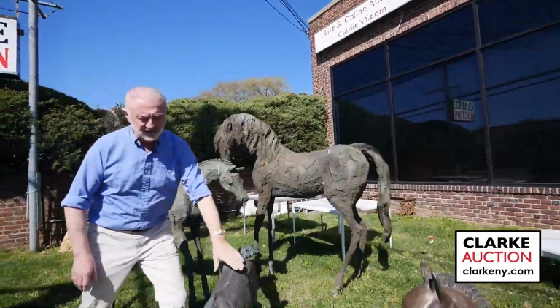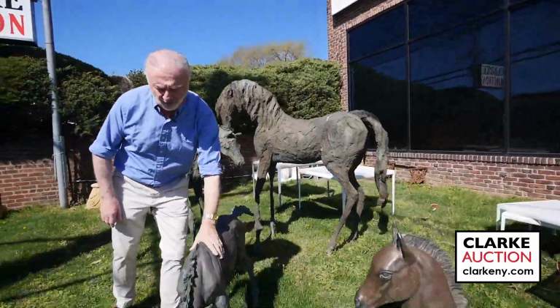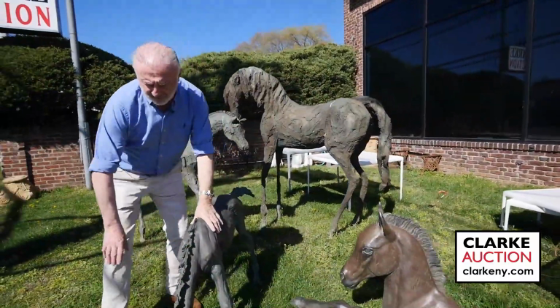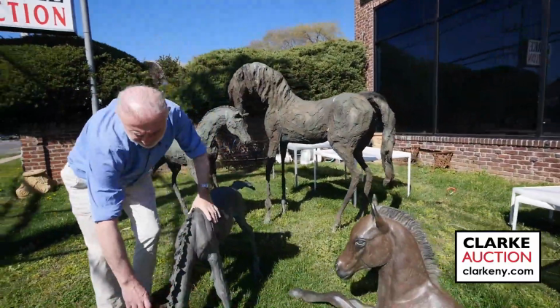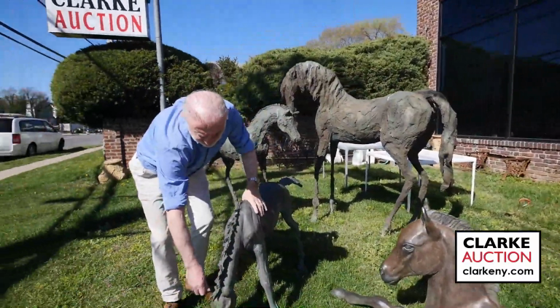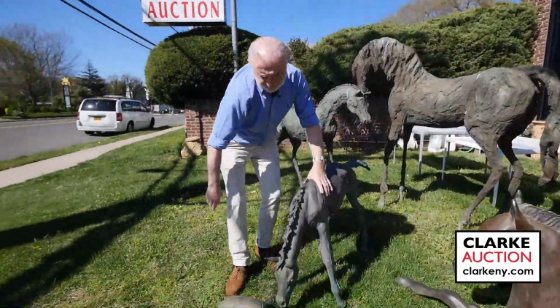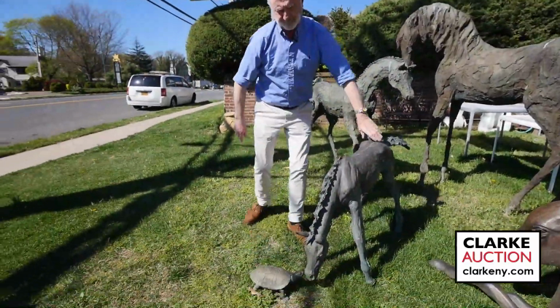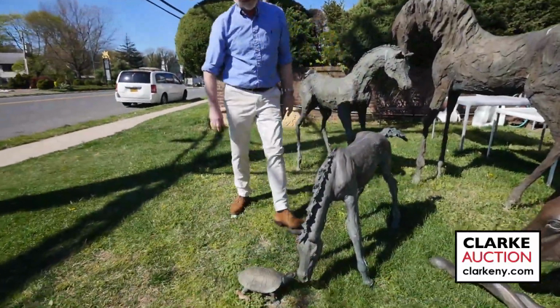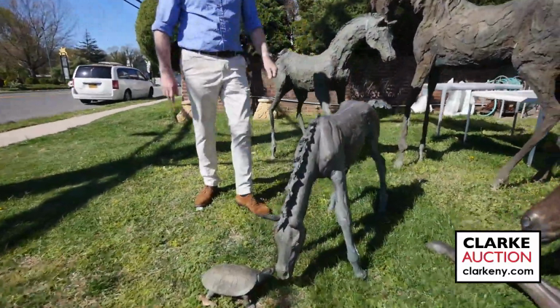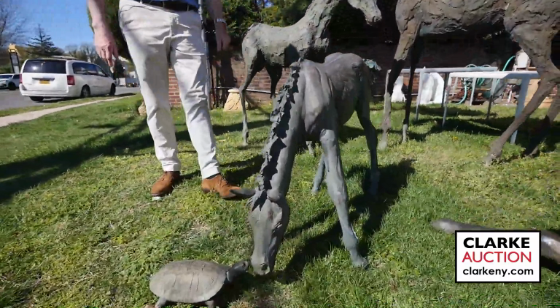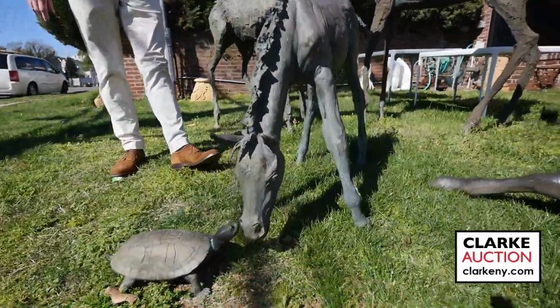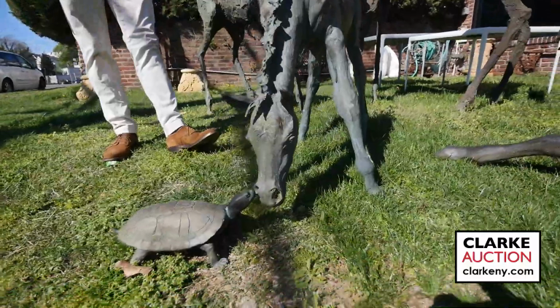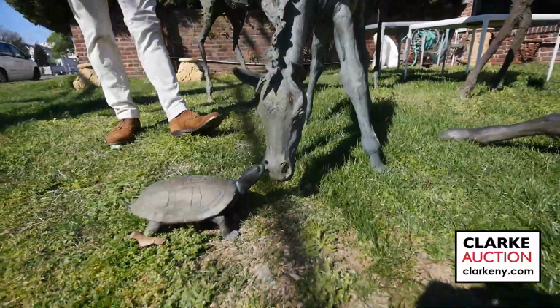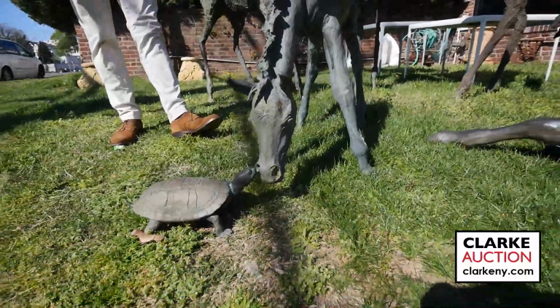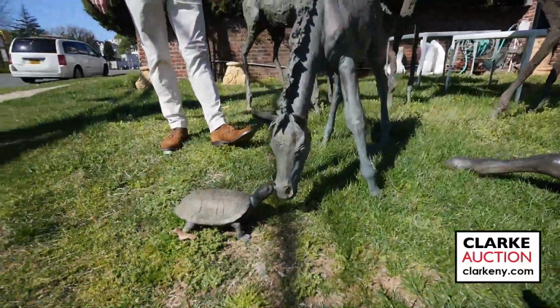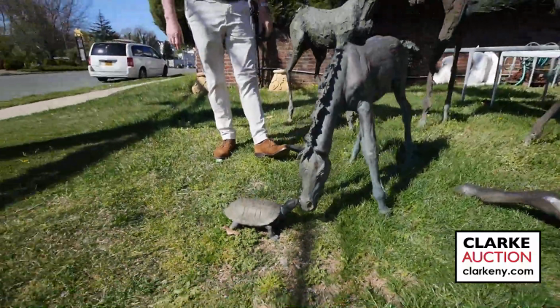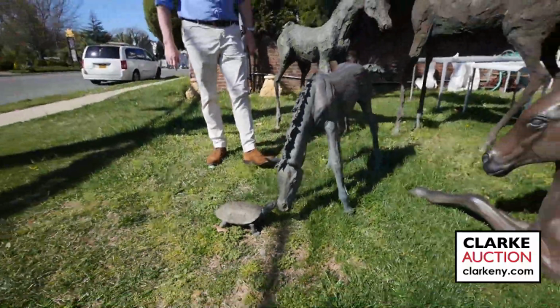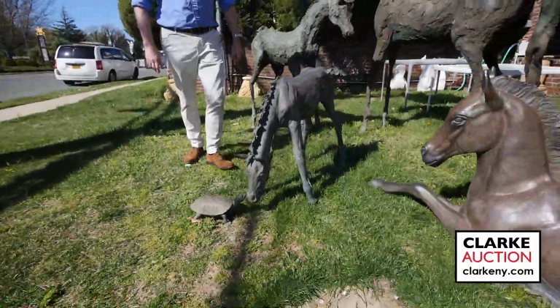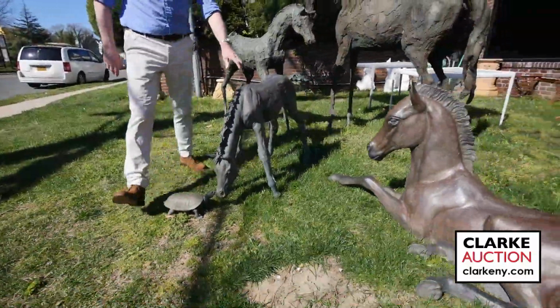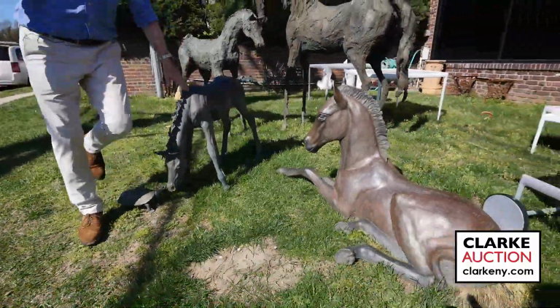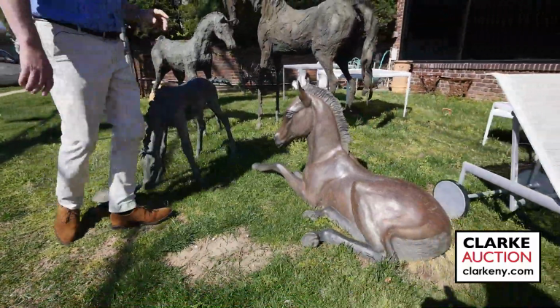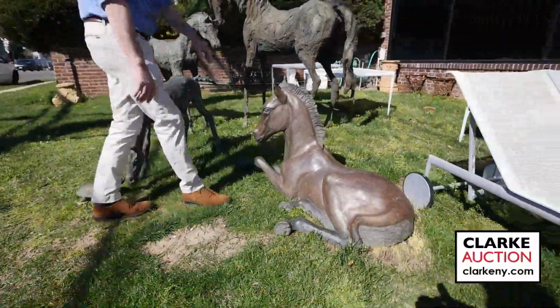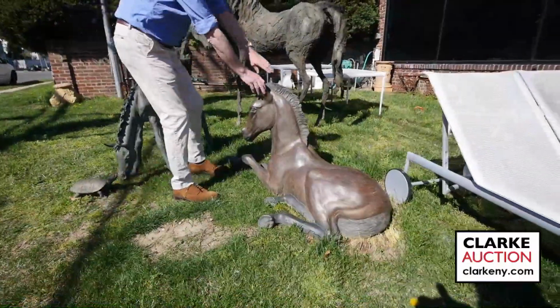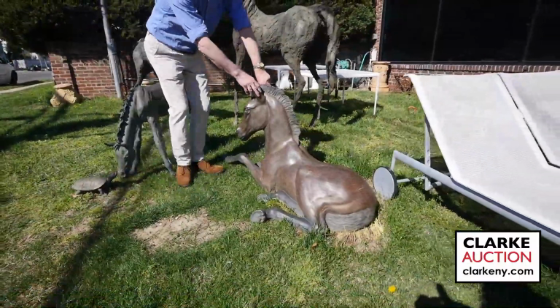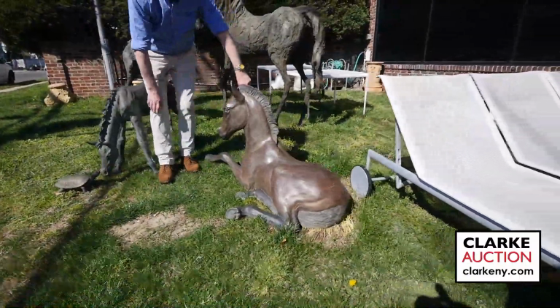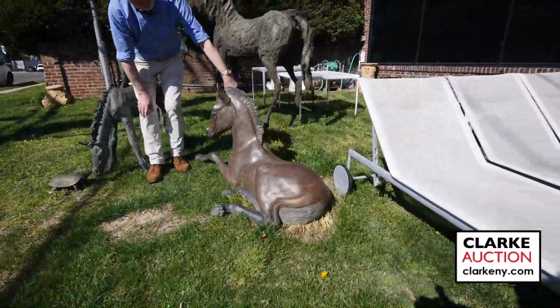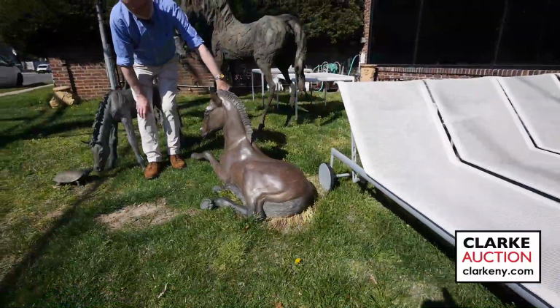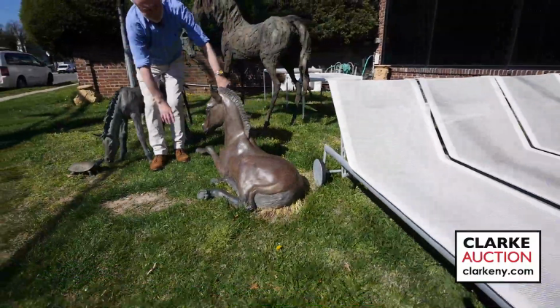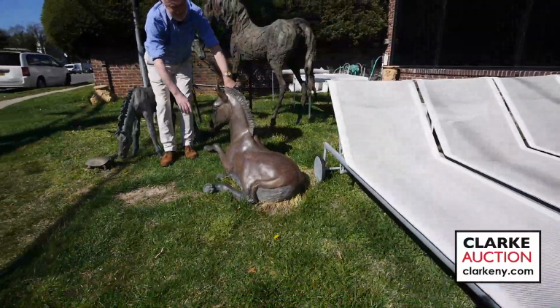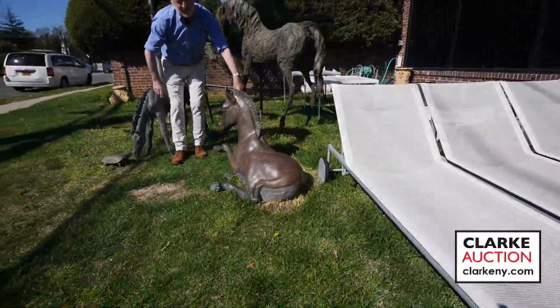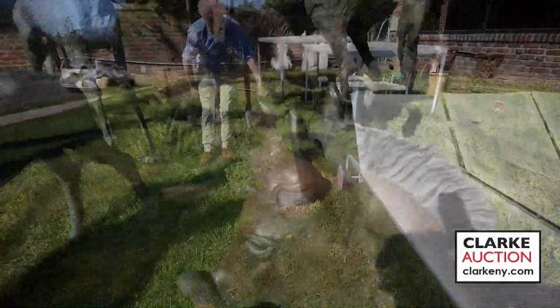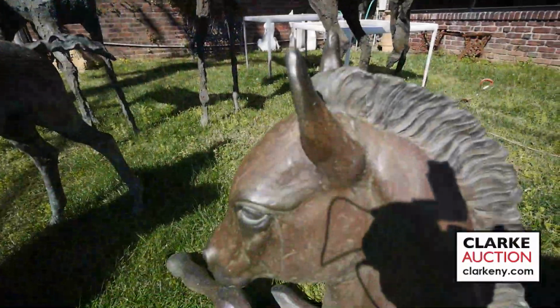Below here, we have a little foal looking at a turtle. This is by a woman called Deborah Copenhaver Fellows. Over here, we have one other bronze in the sale by this artist — a little foal here, signed down here, by Pat Matthiessen.